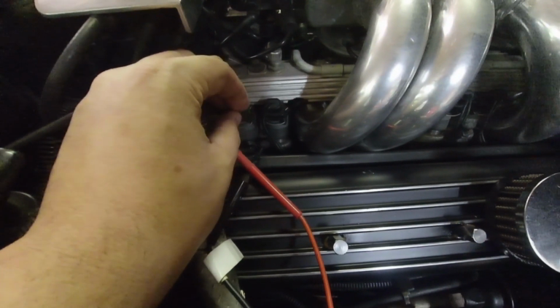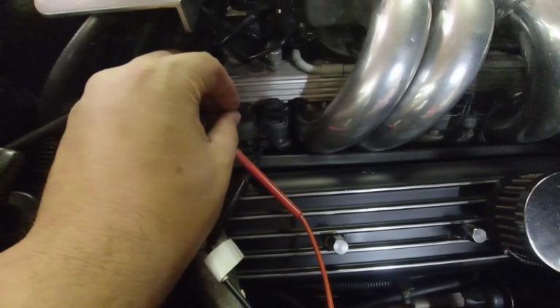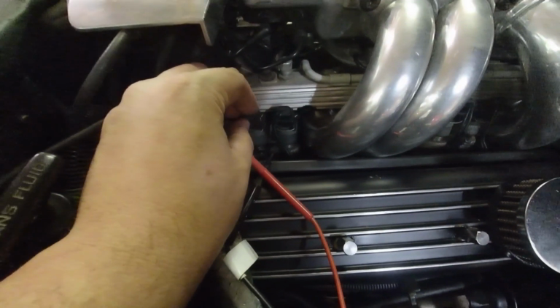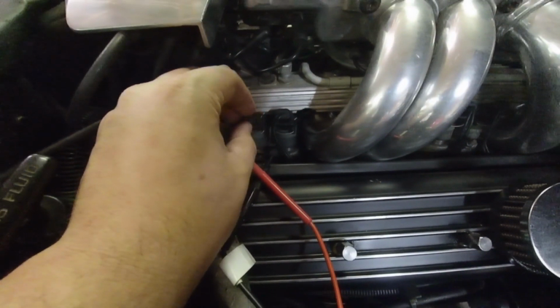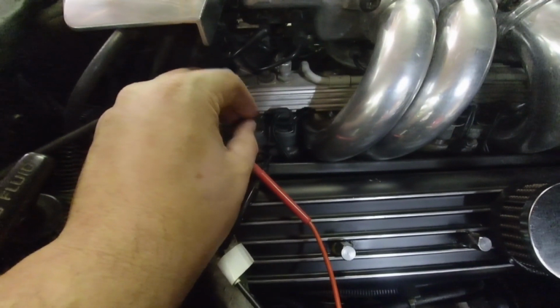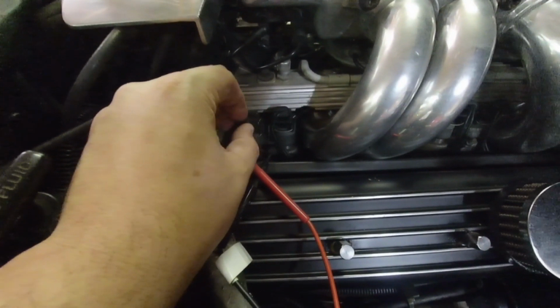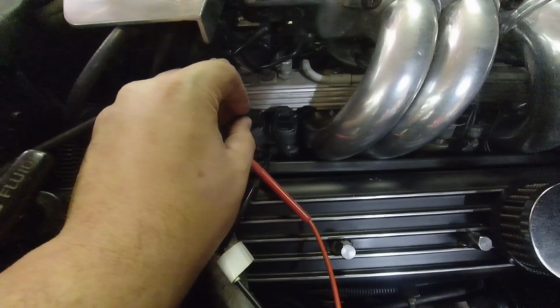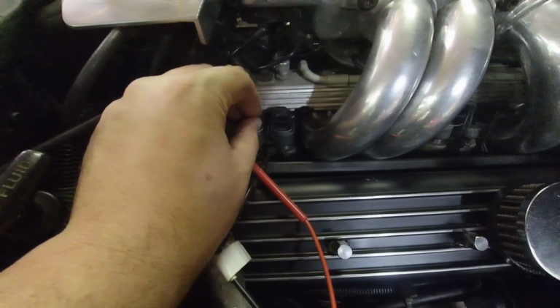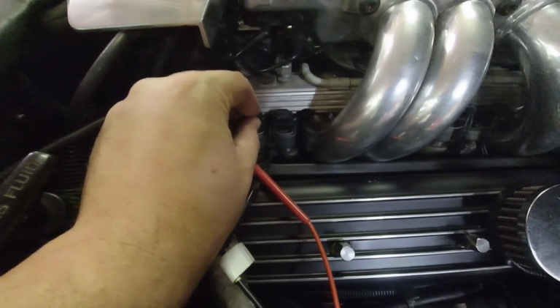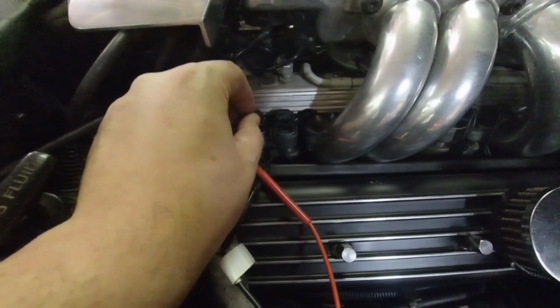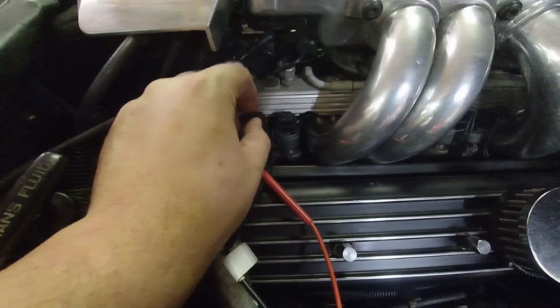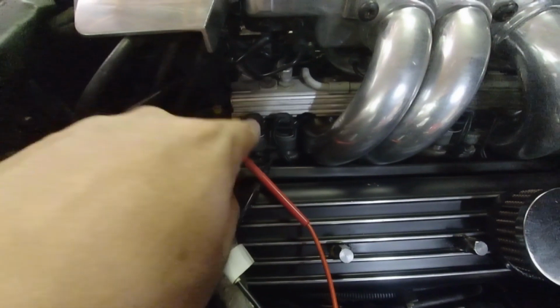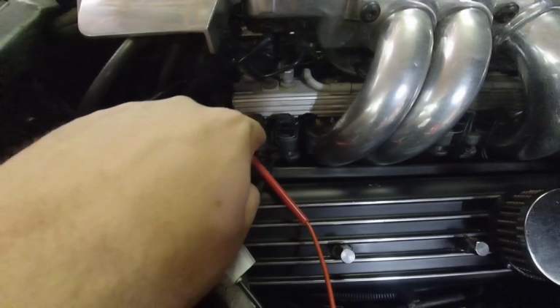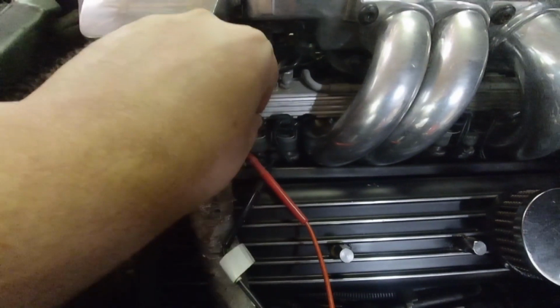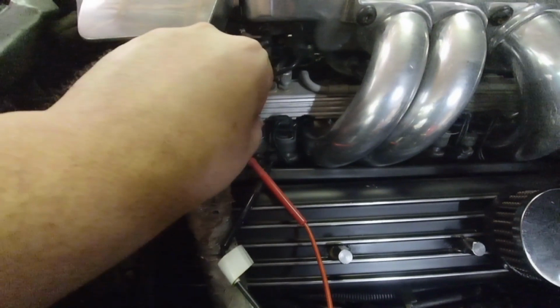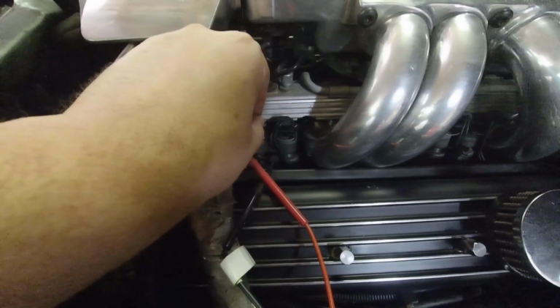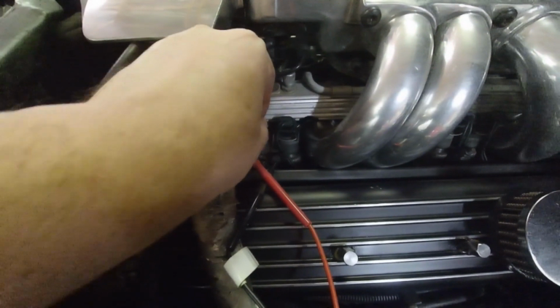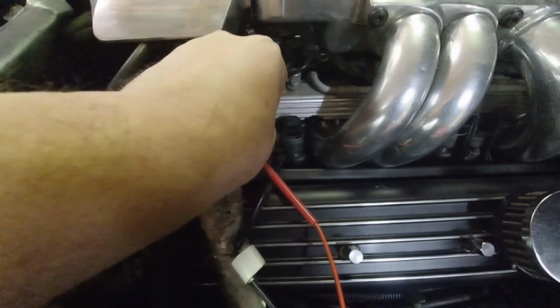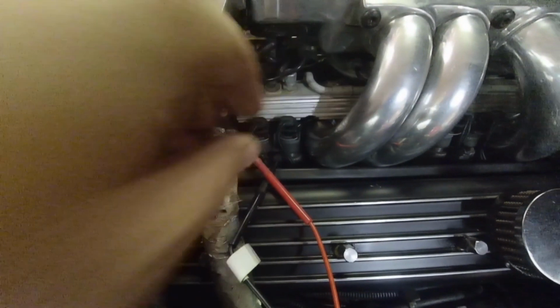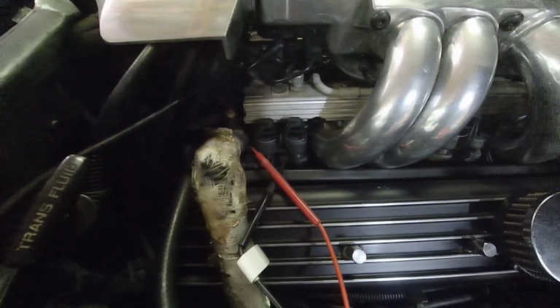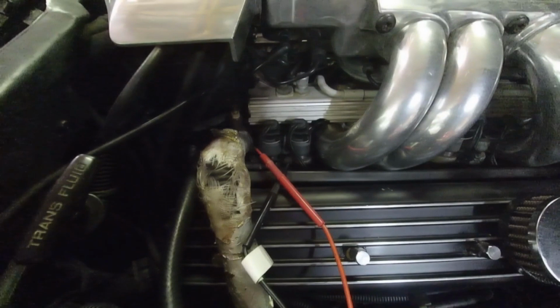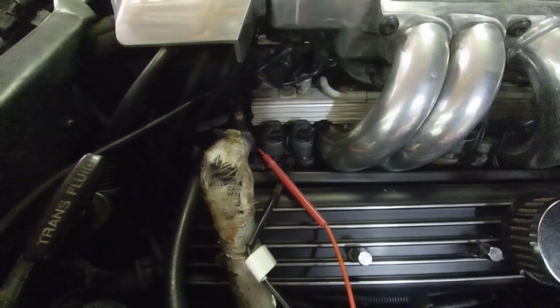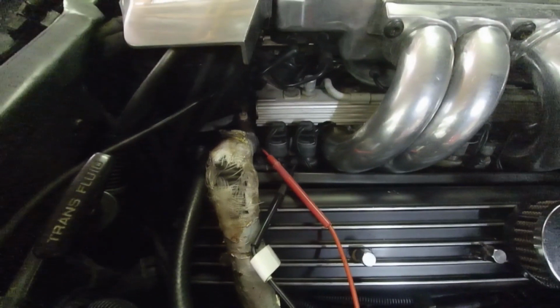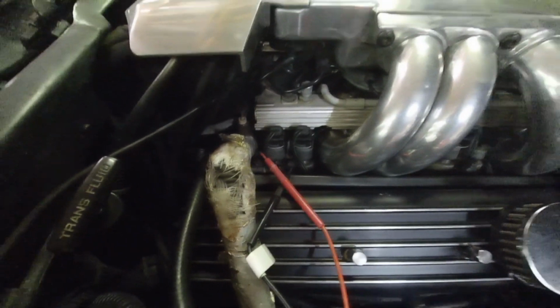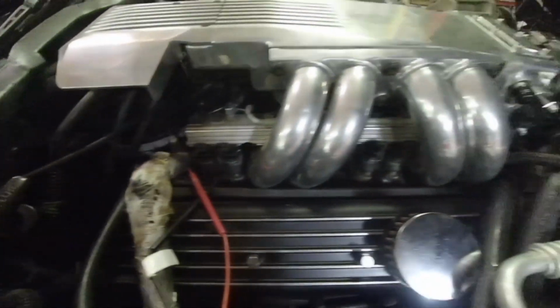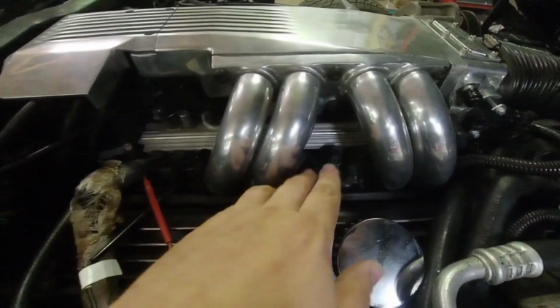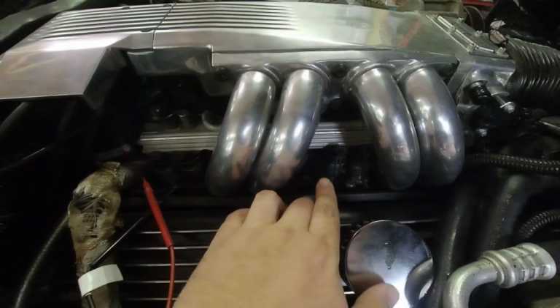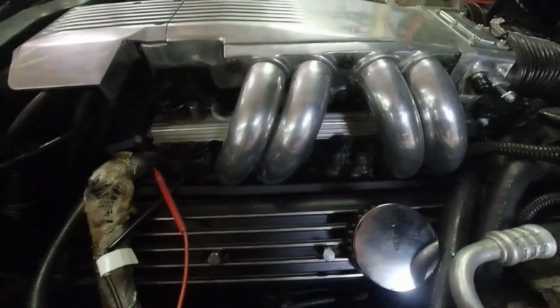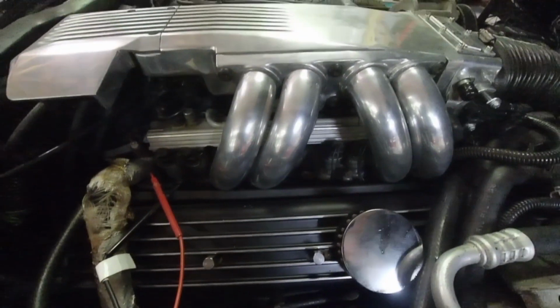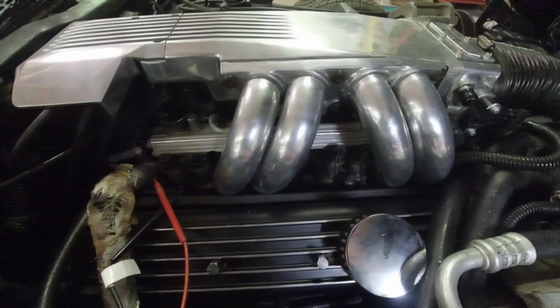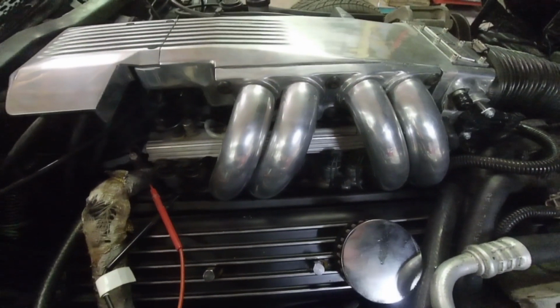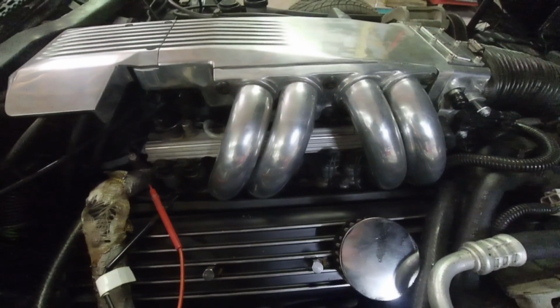If you put it on and leave it like that, it might fall off while you're driving — which is equally as bad and something you don't want. To put it back on, you just put it on, push down, and you'll hear it click. I'm now going to continue on with the next two injectors and see what the readings are there.